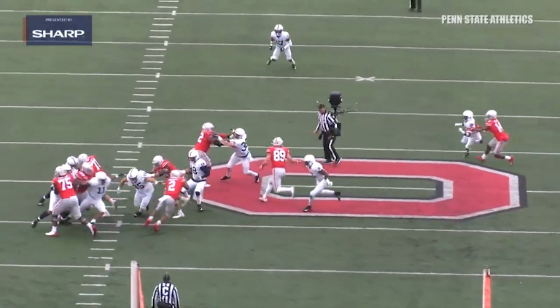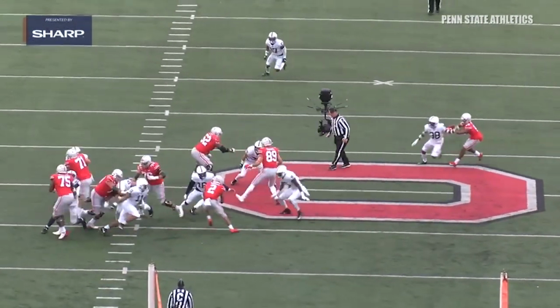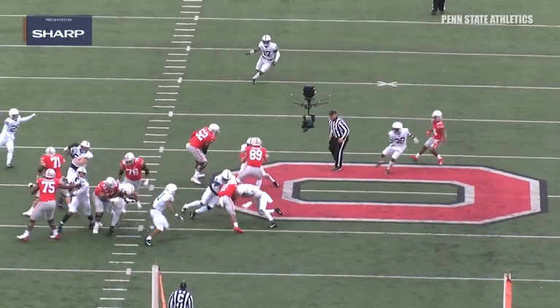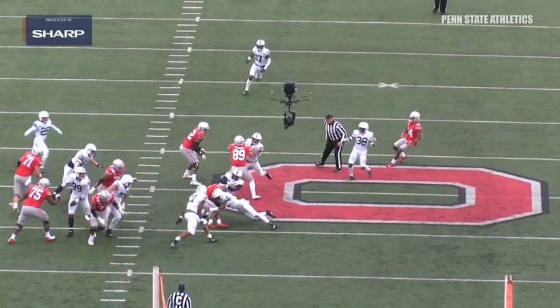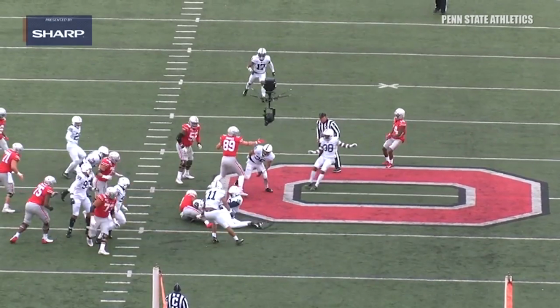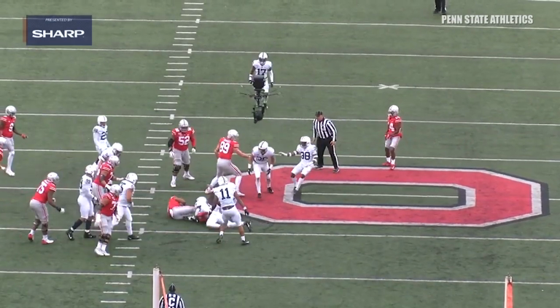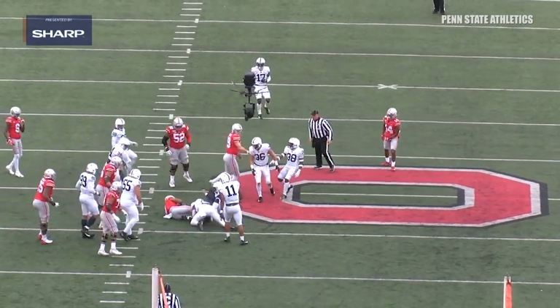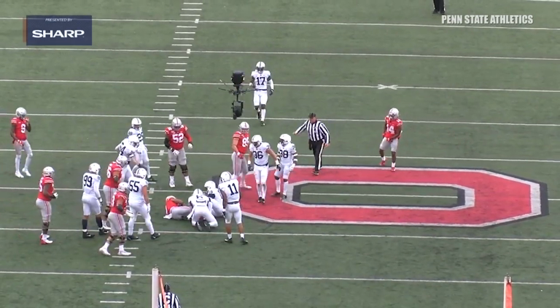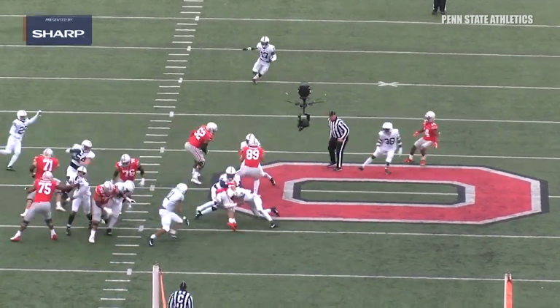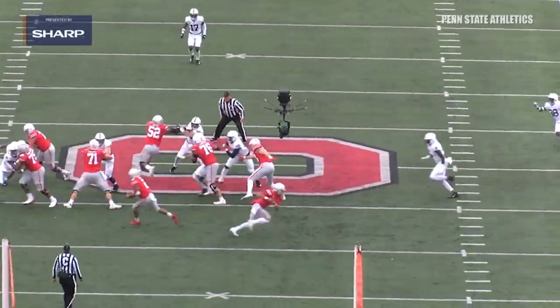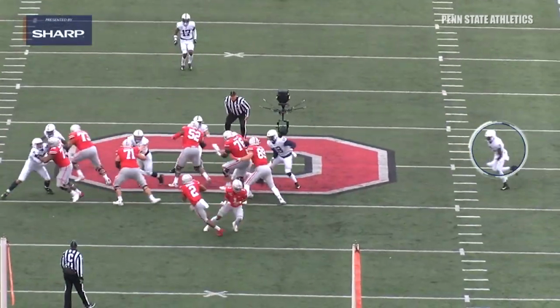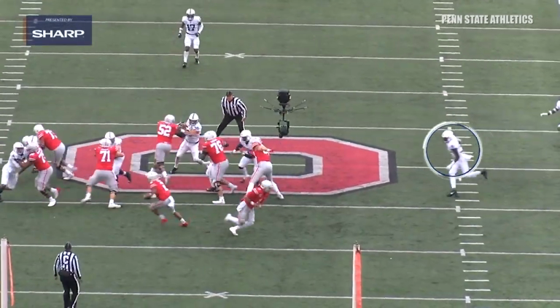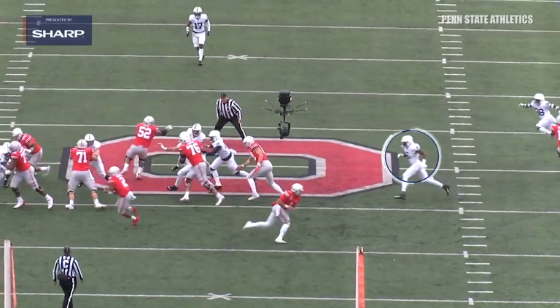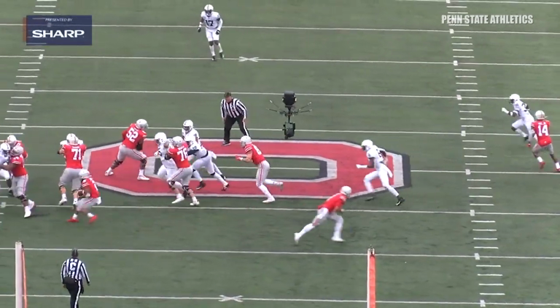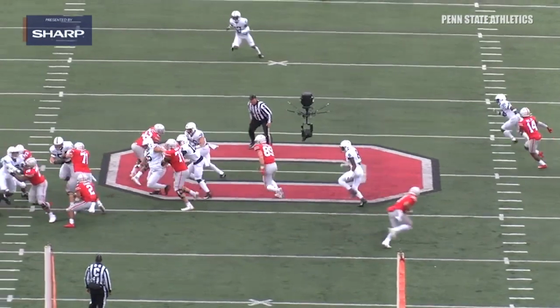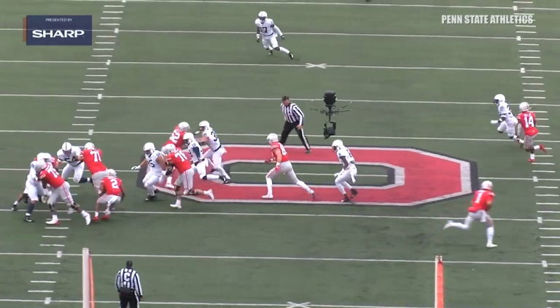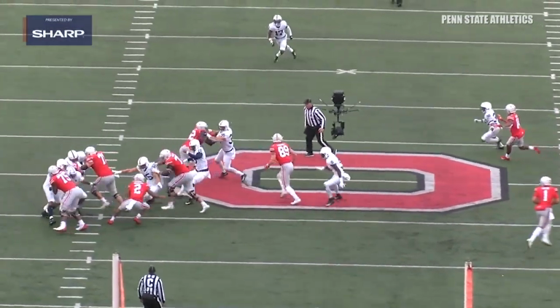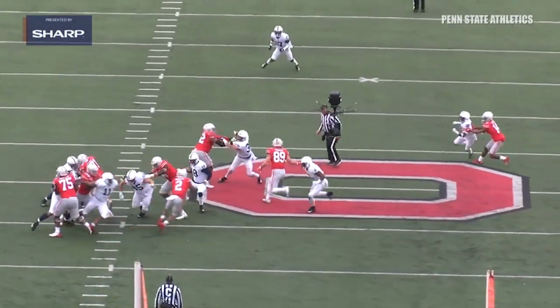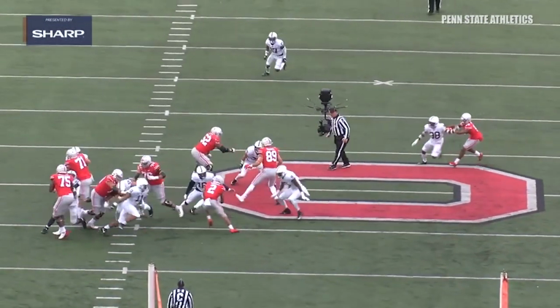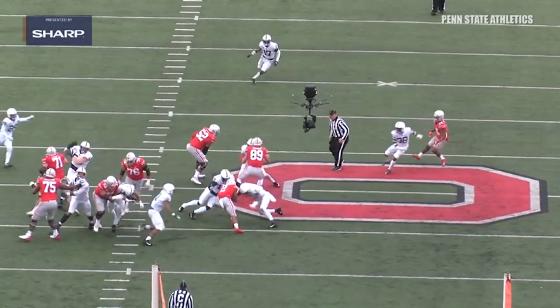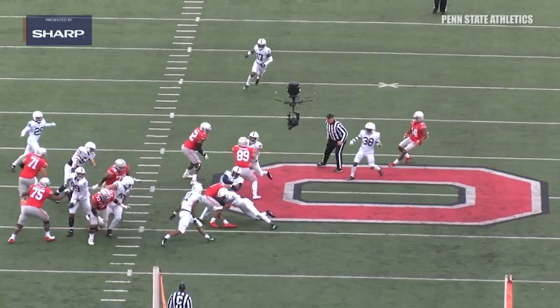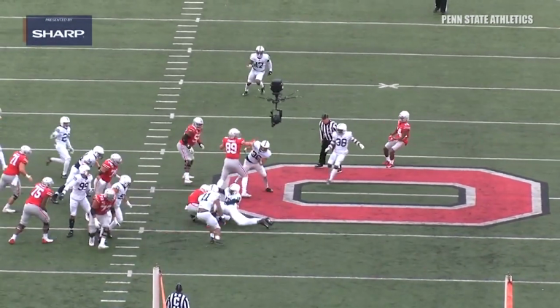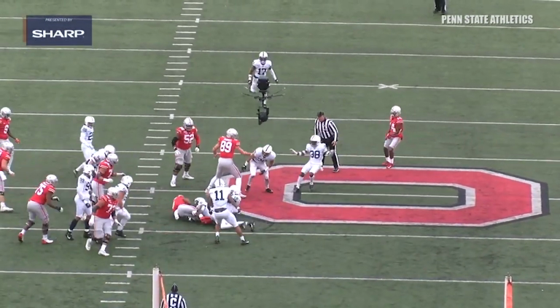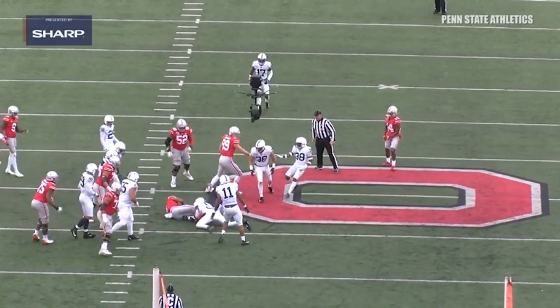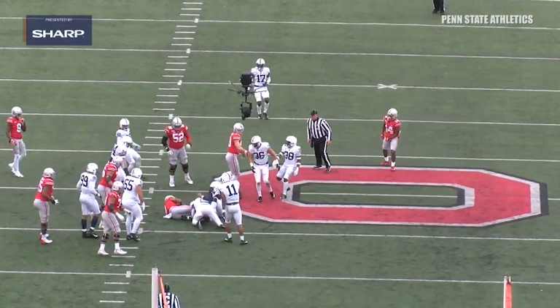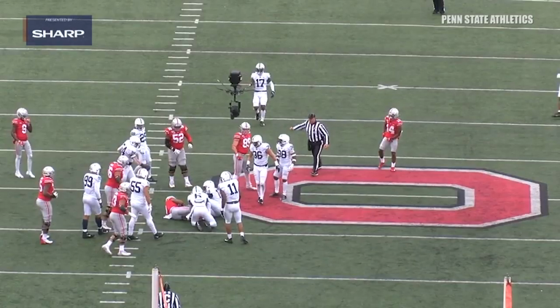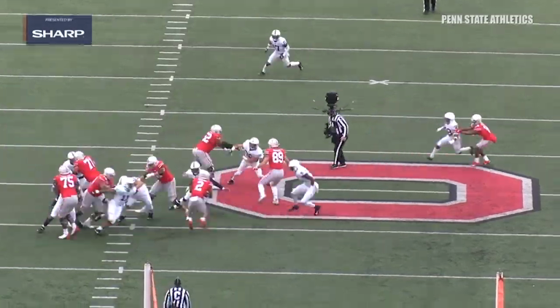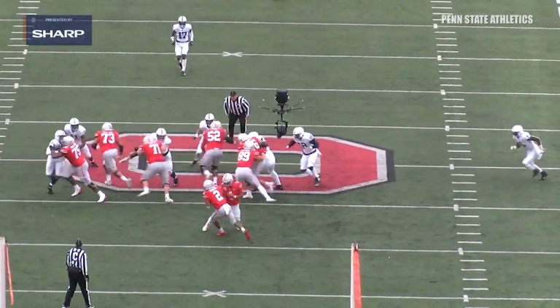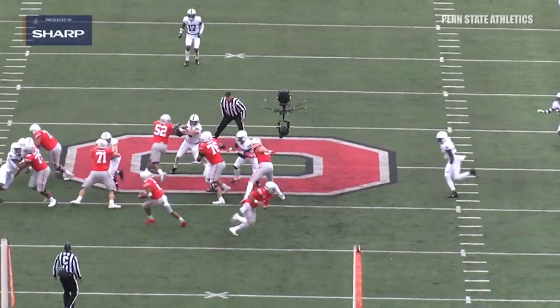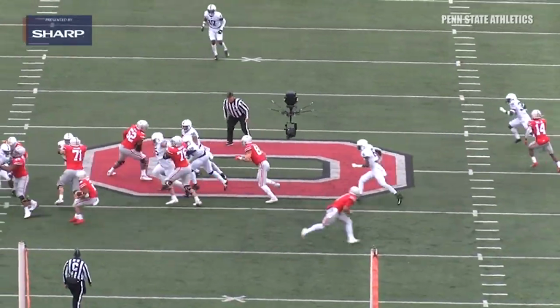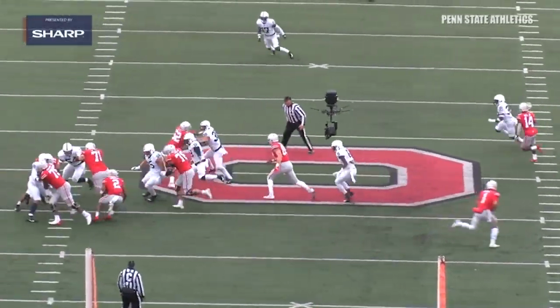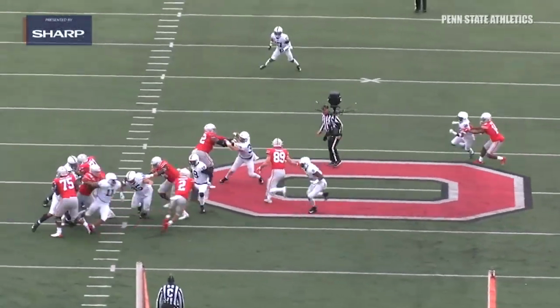And then look at him deliver a blow right here — same foot, same shoulder, running through with his hips. That's J.K. Dobbins, a pretty powerful running back who just got drafted by the Baltimore Ravens. But Cam Brown shows that he can bring some power along with that speed.